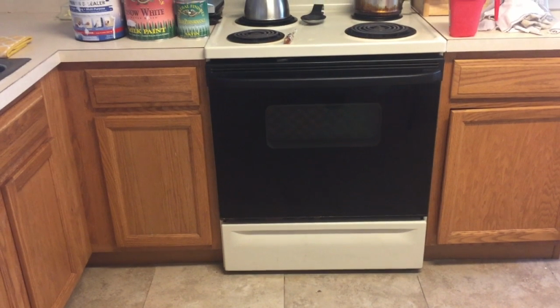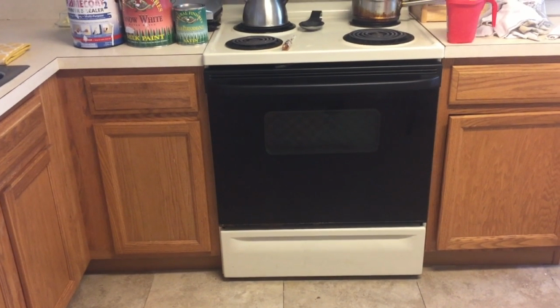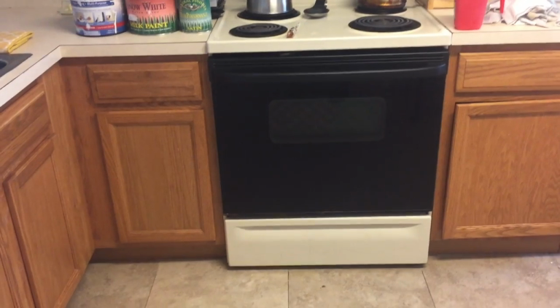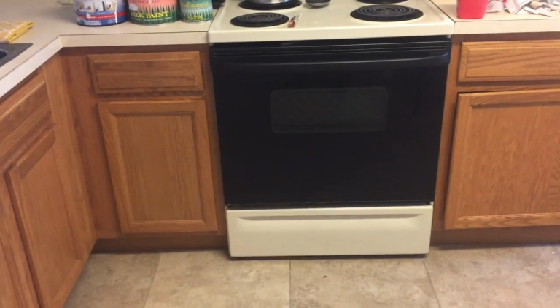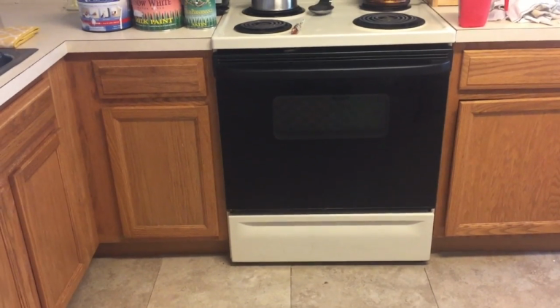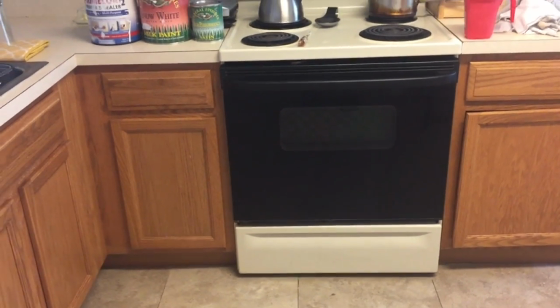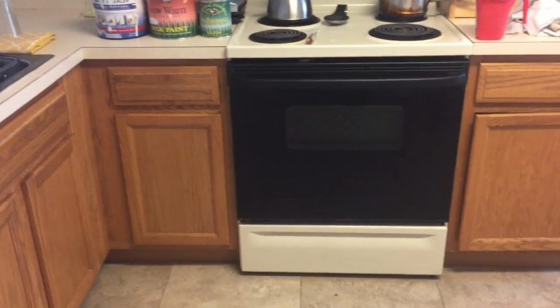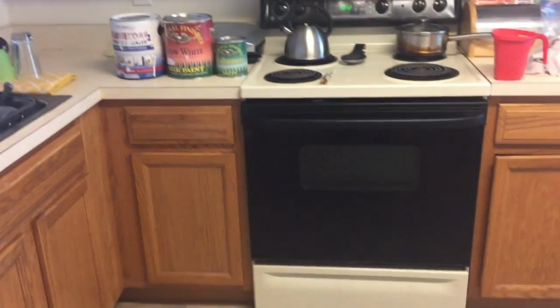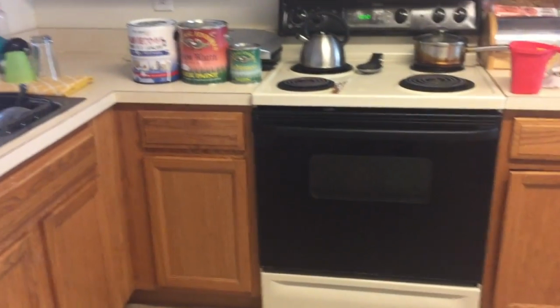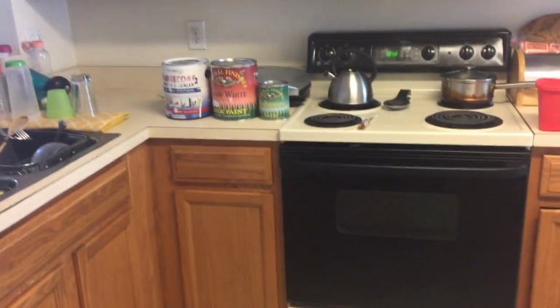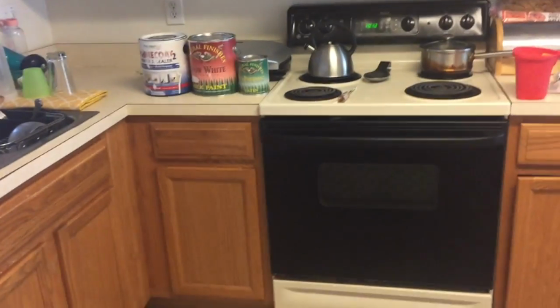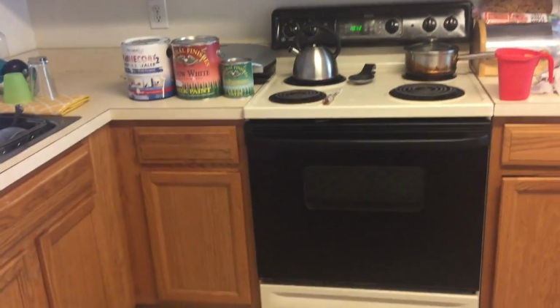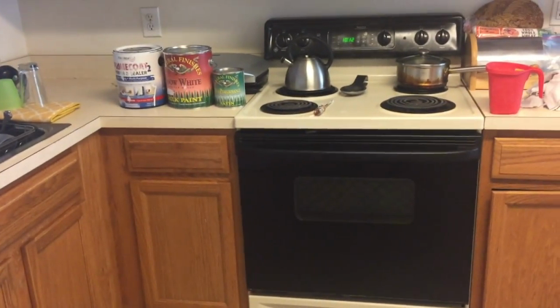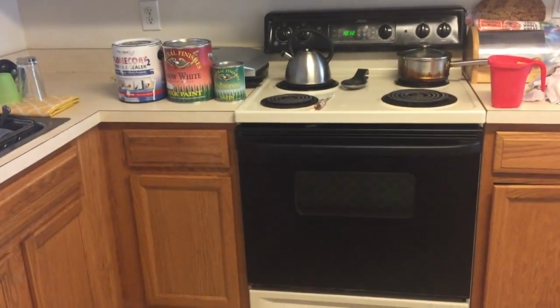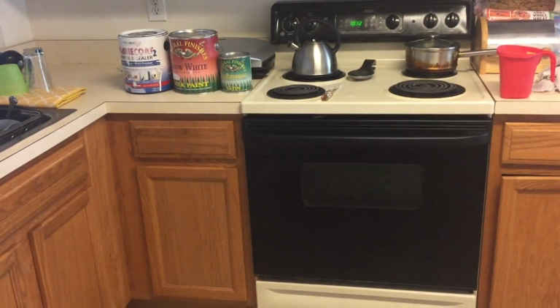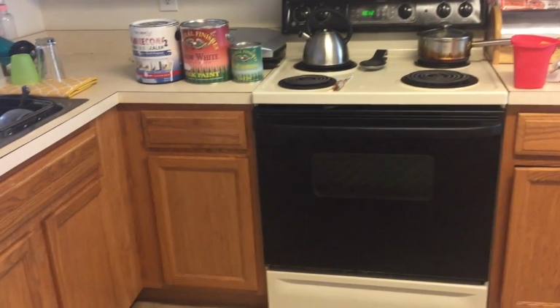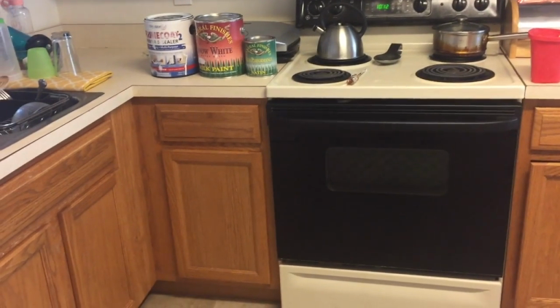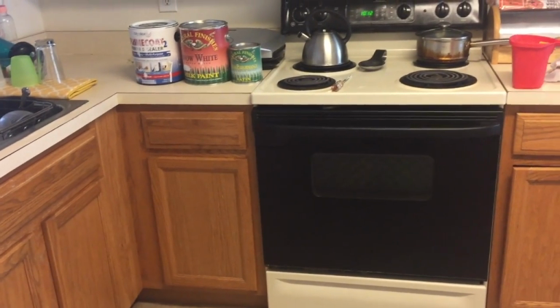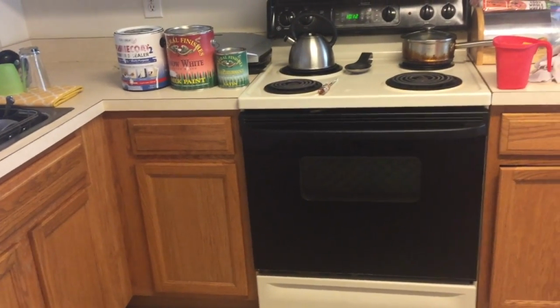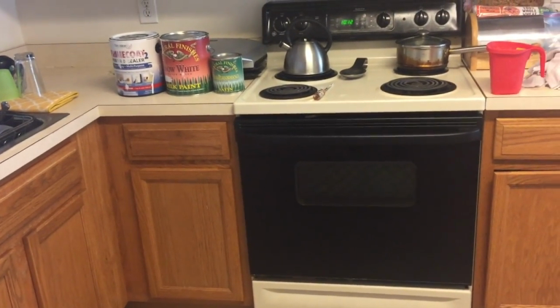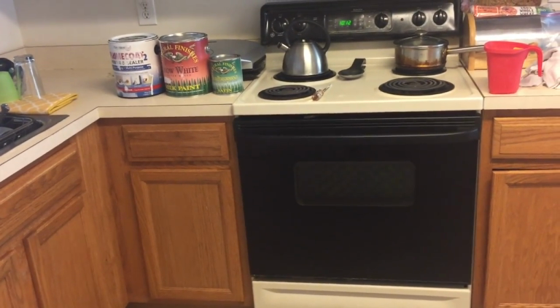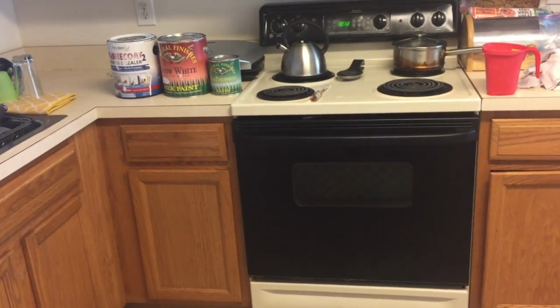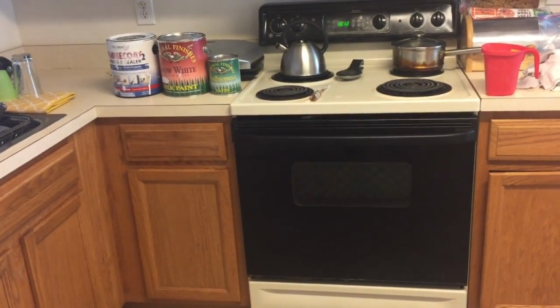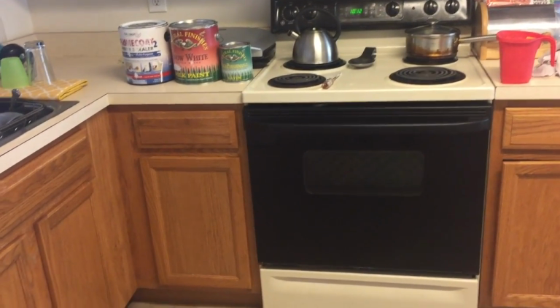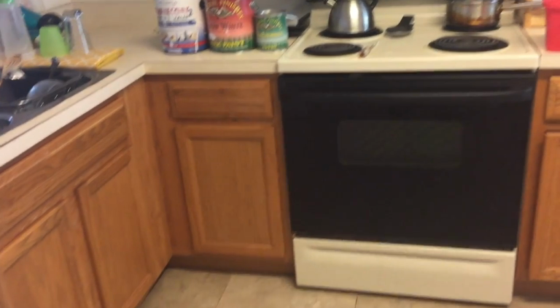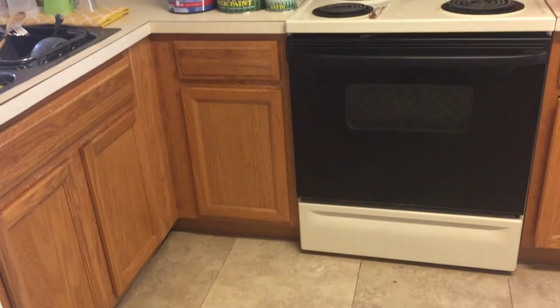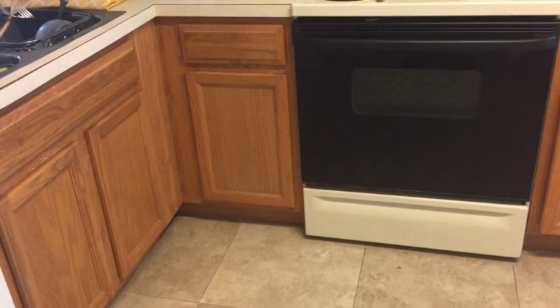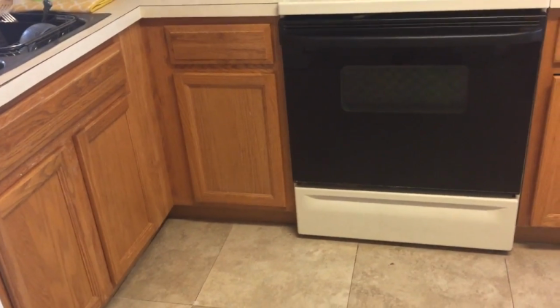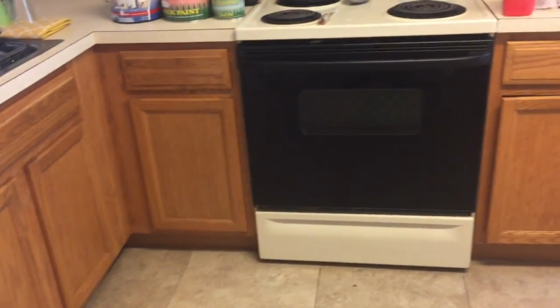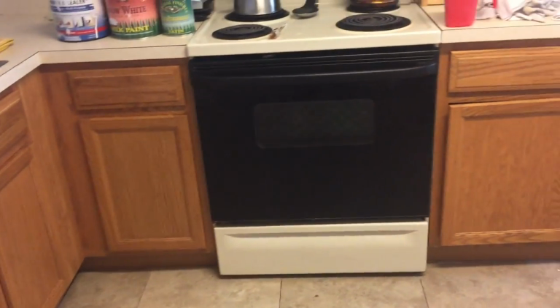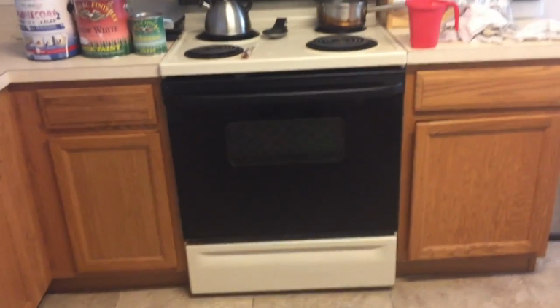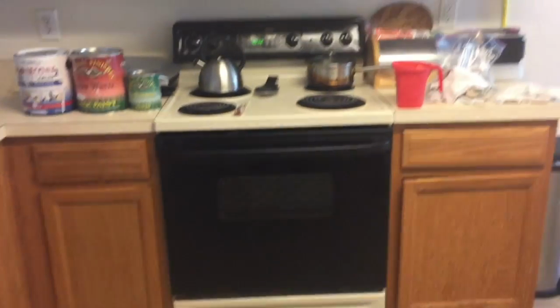Good morning, YouTube. So today is kitchen renovation time. That stove is so outdated, my cabinets are outdated, everything is just outdated.